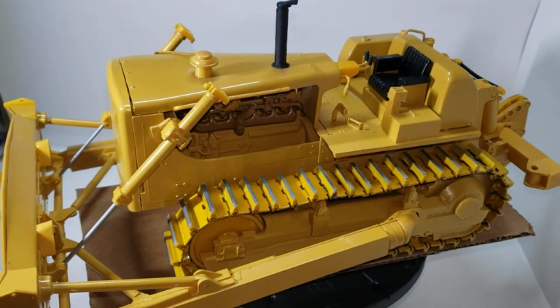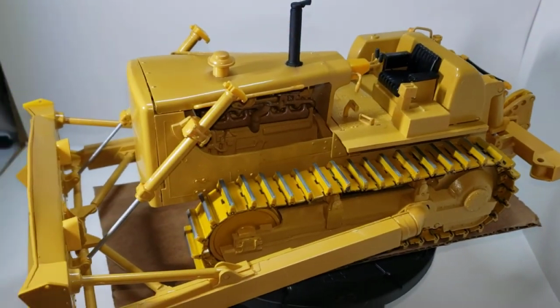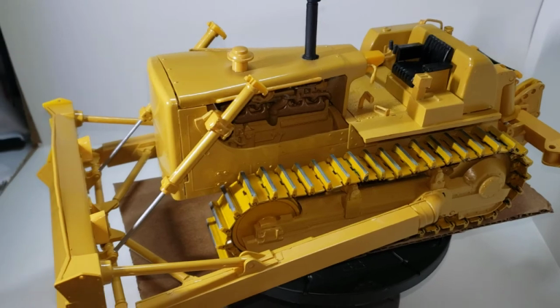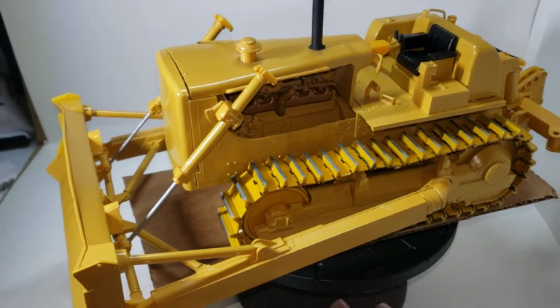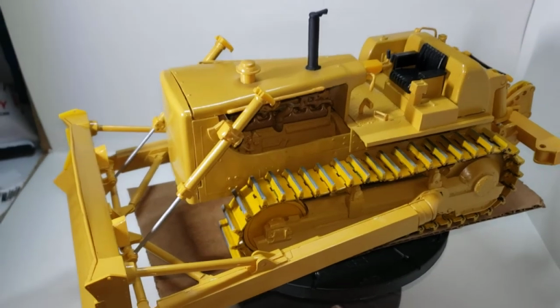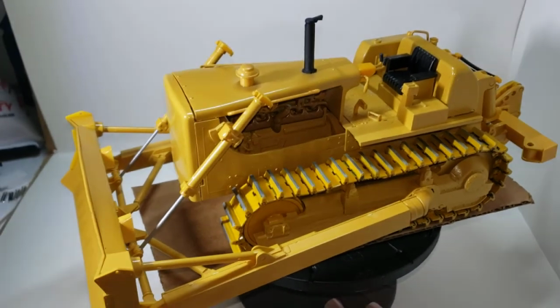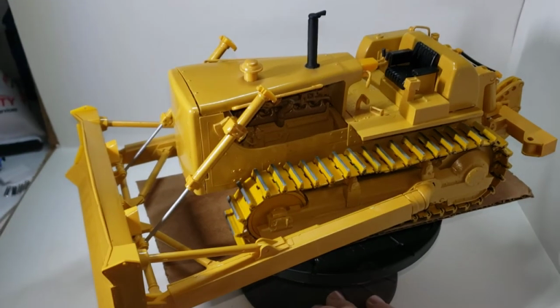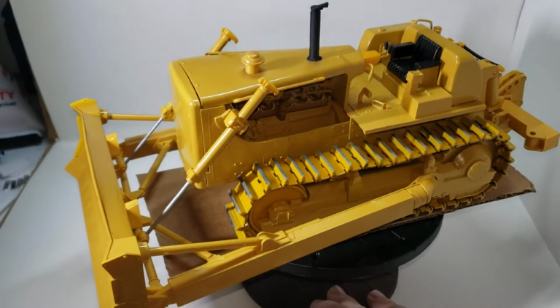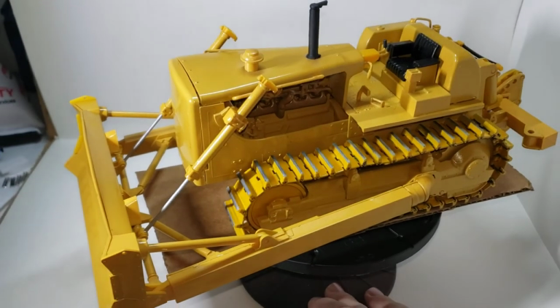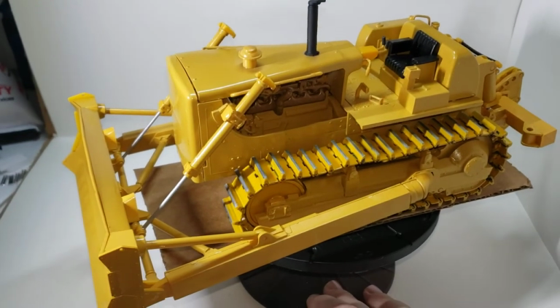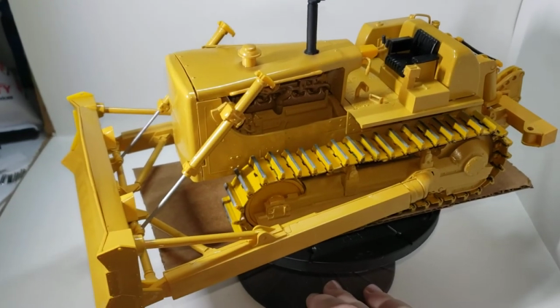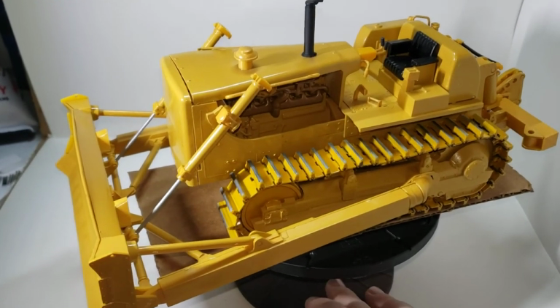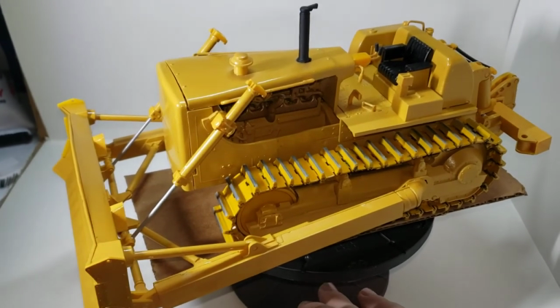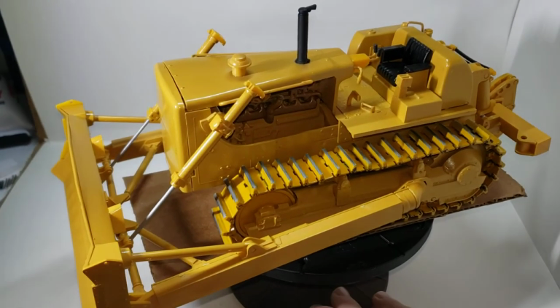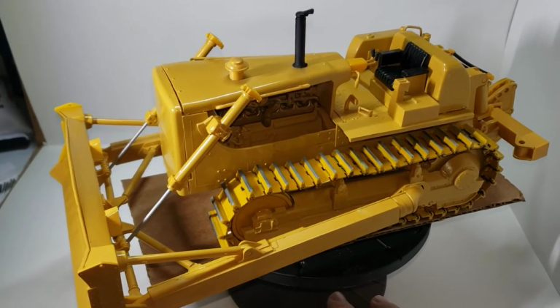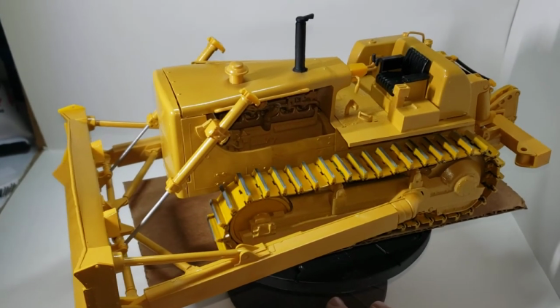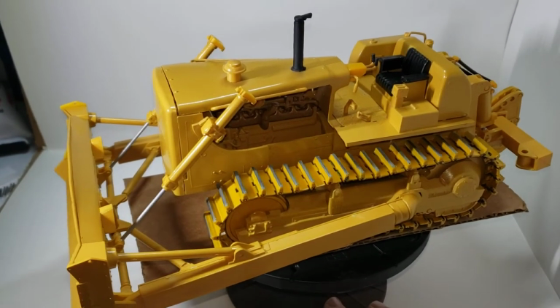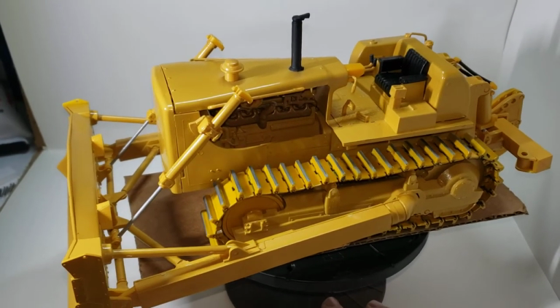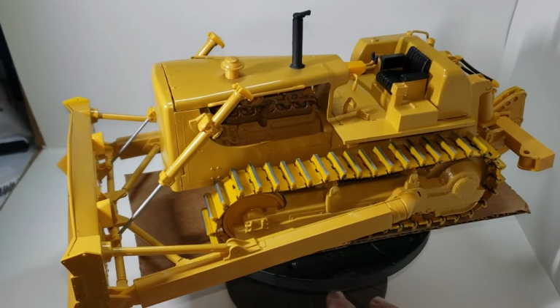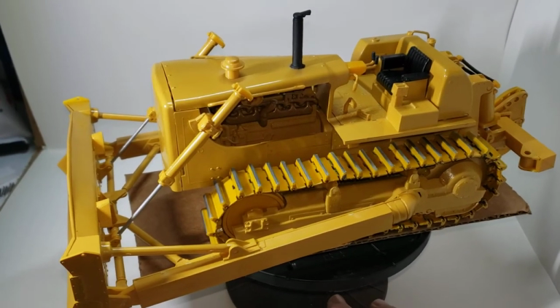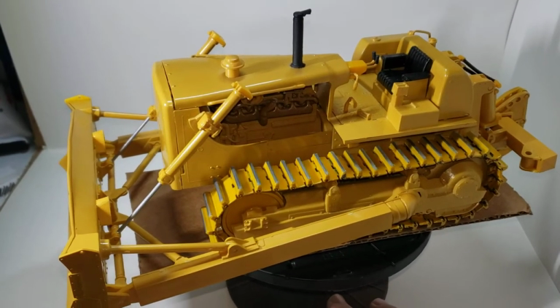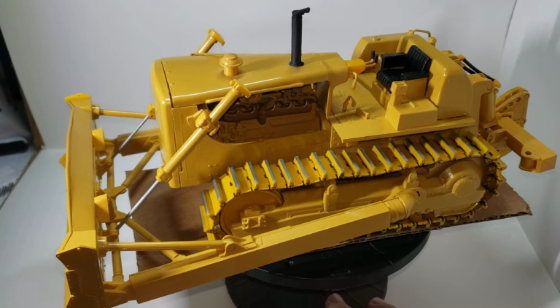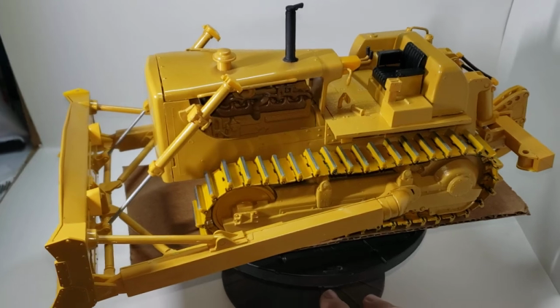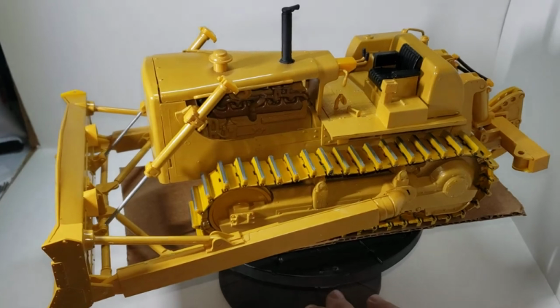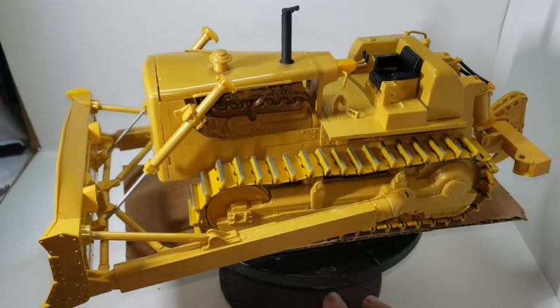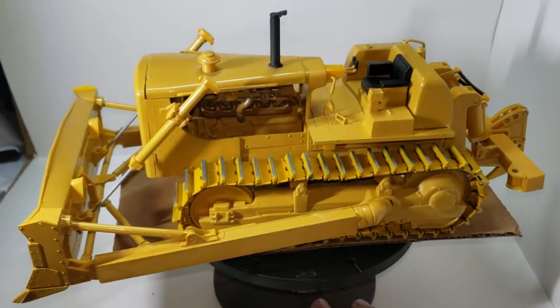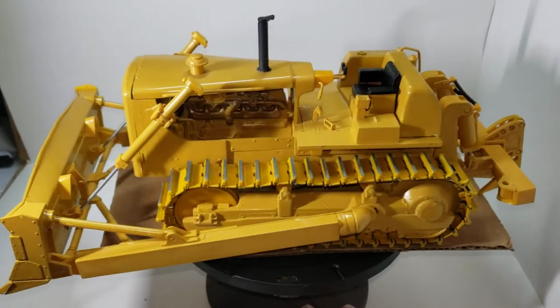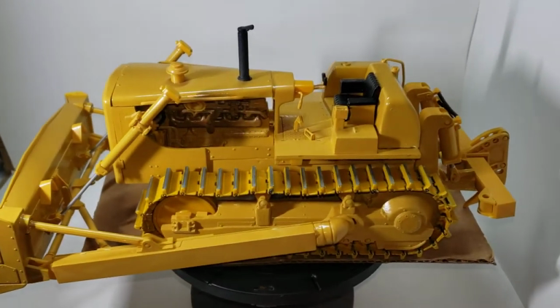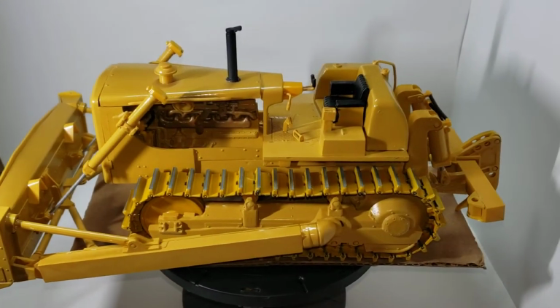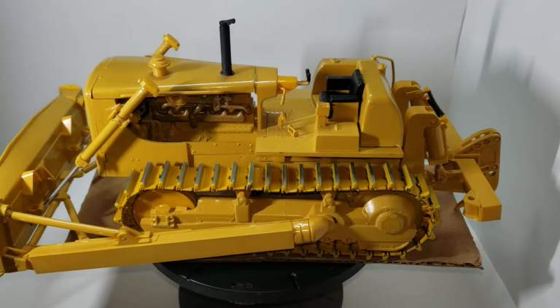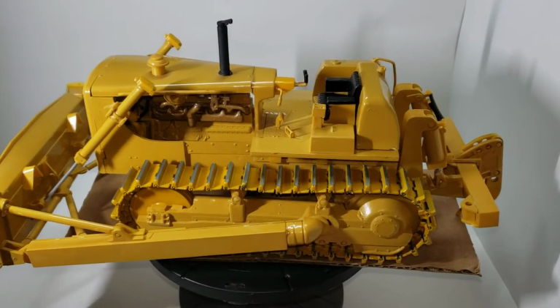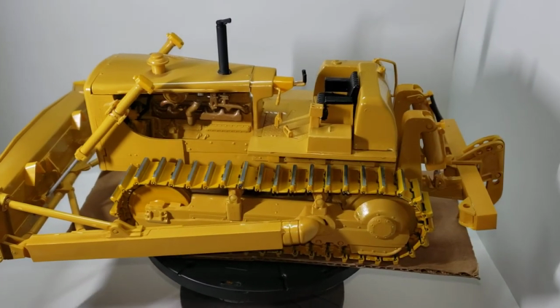A good buddy of mine made me promise him to build it, so I did.